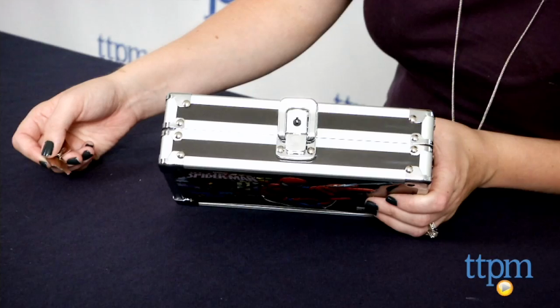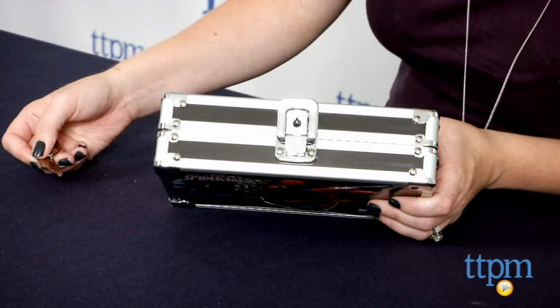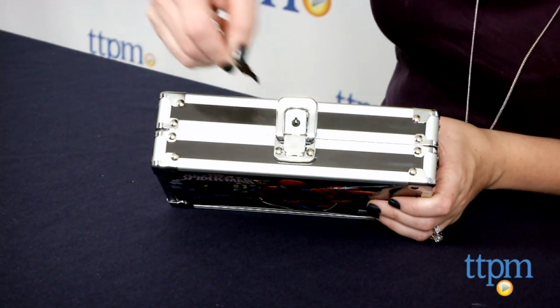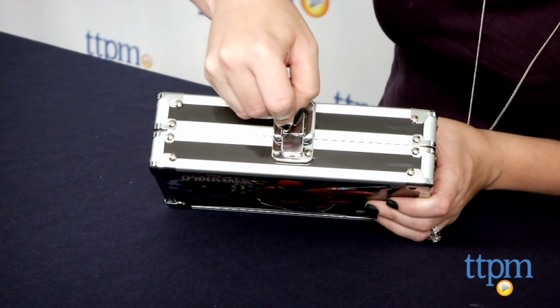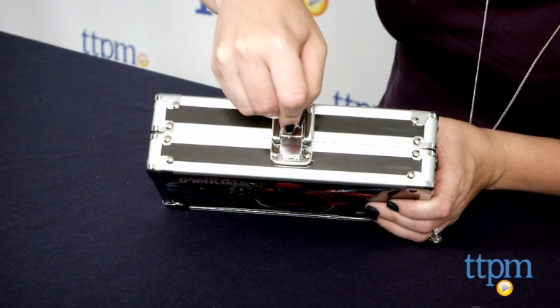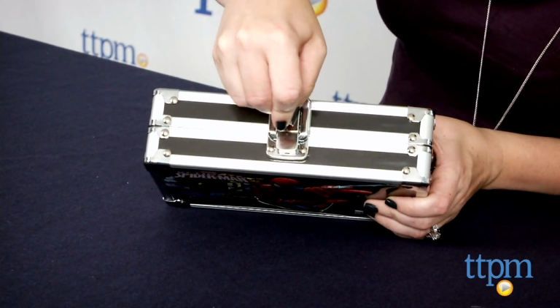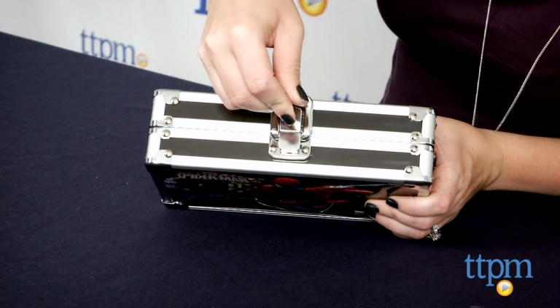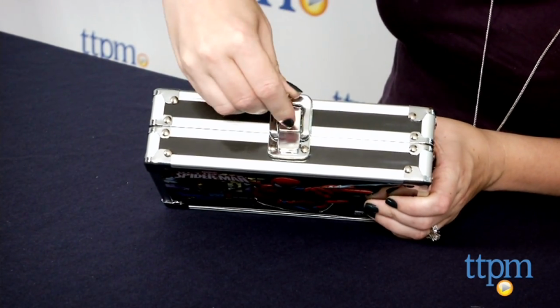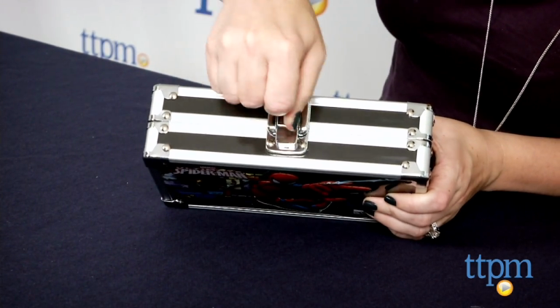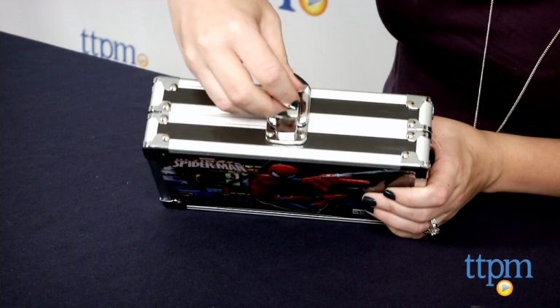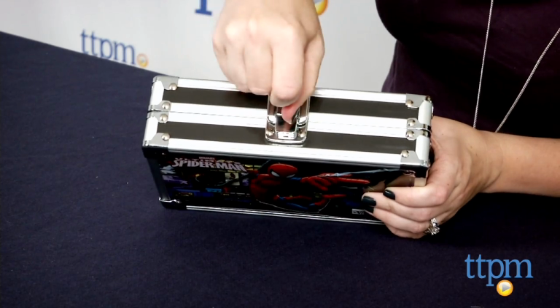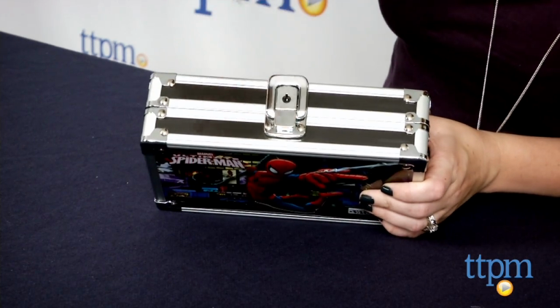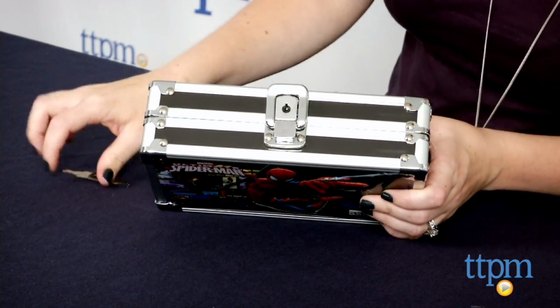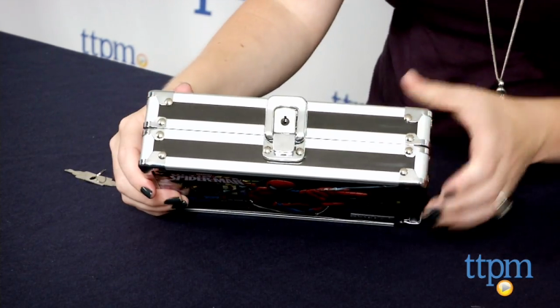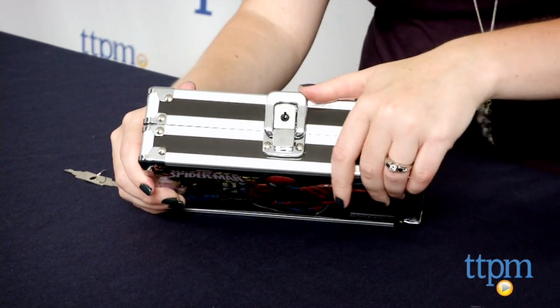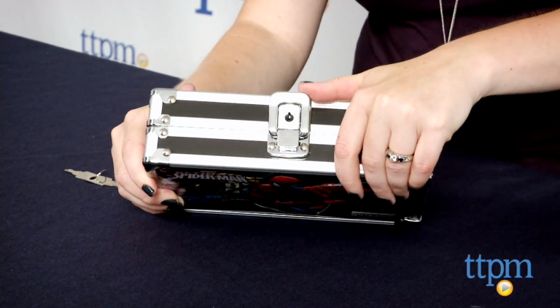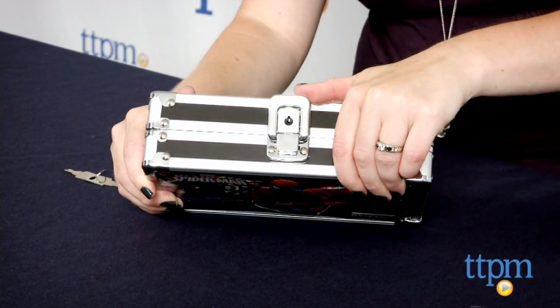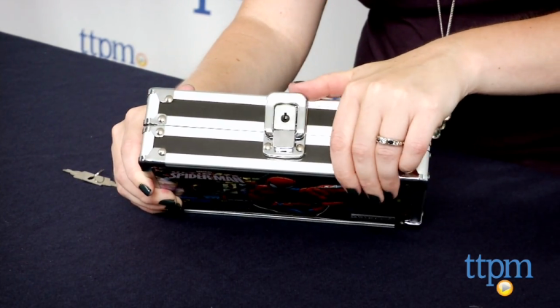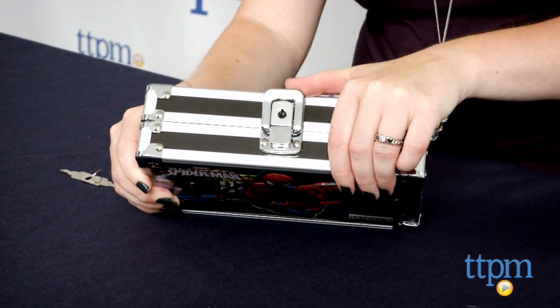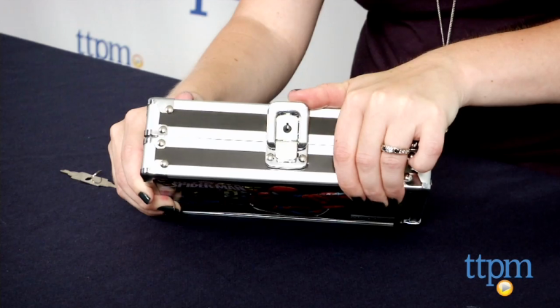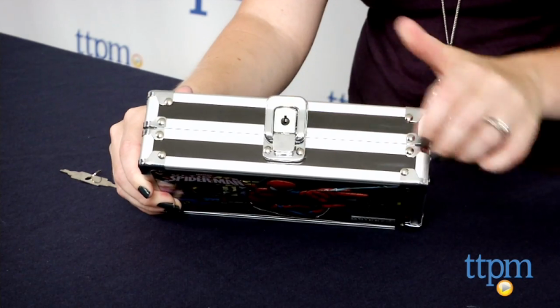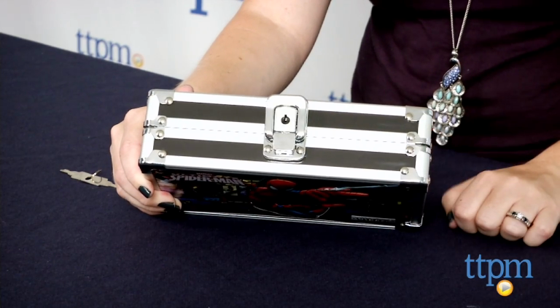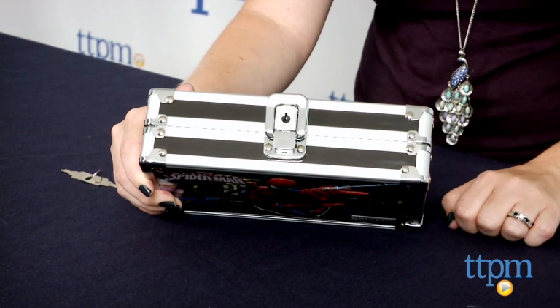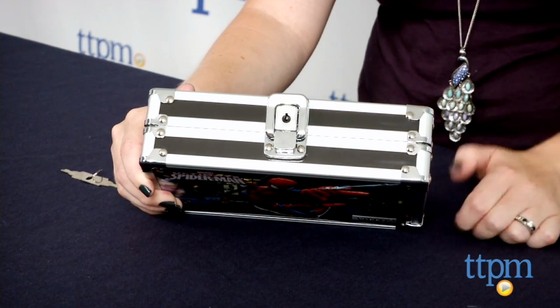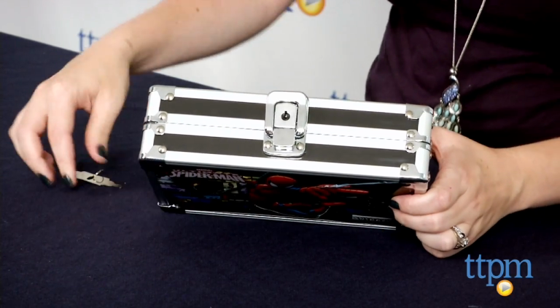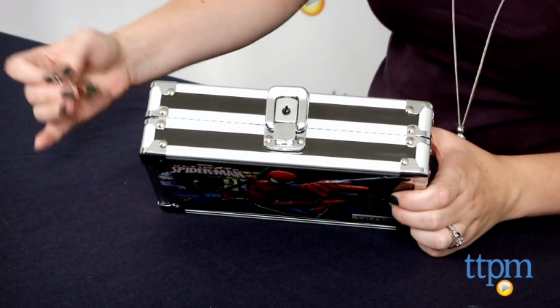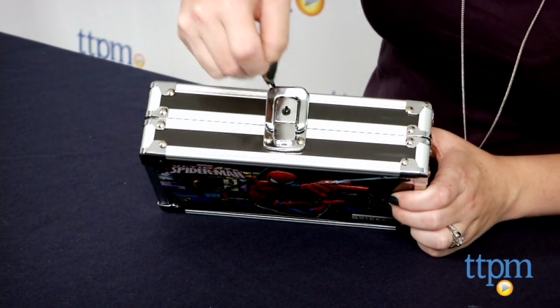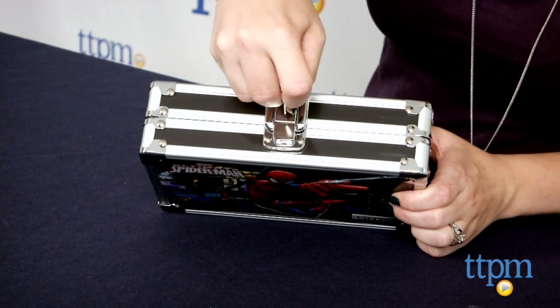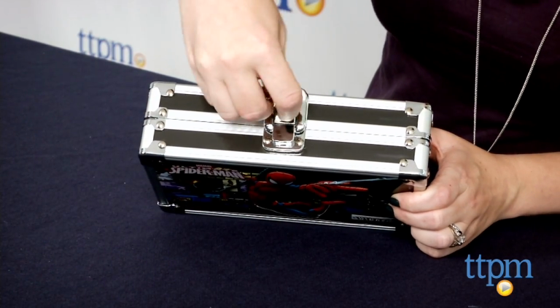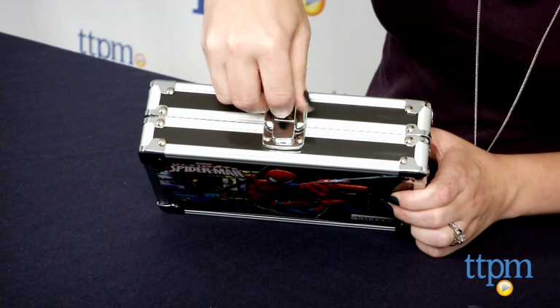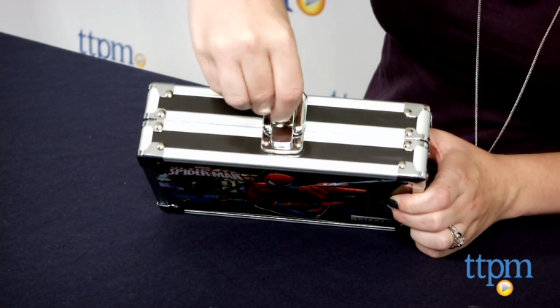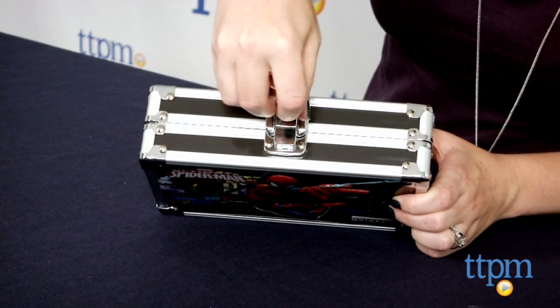If you don't want to lock the box, you can still make sure the box stays closed in transit by flipping down the outer latch. The pencil box interior includes a mesh pocket and elastic pencil band. Each side is two and a half inches deep, giving space for storing more than just pencils.